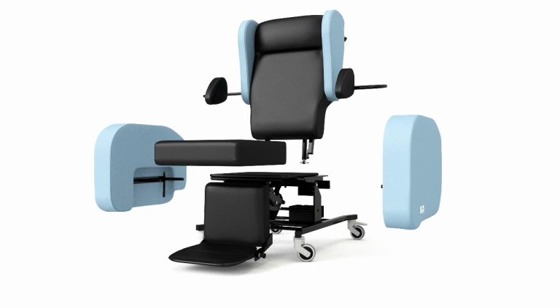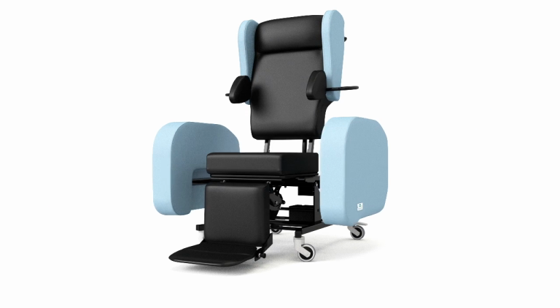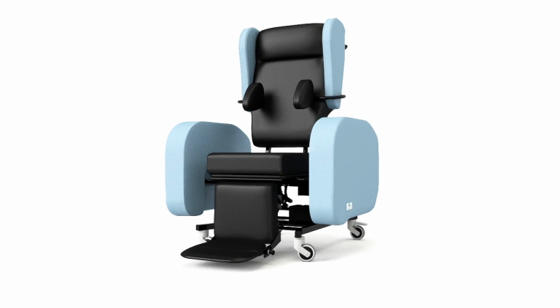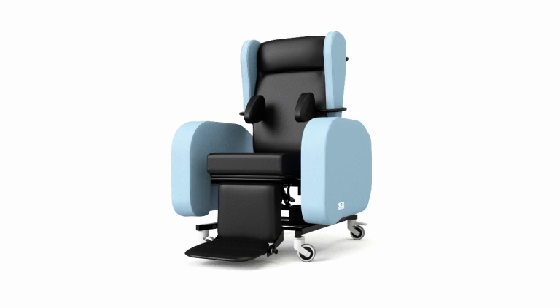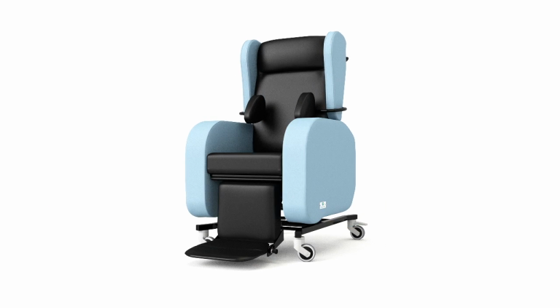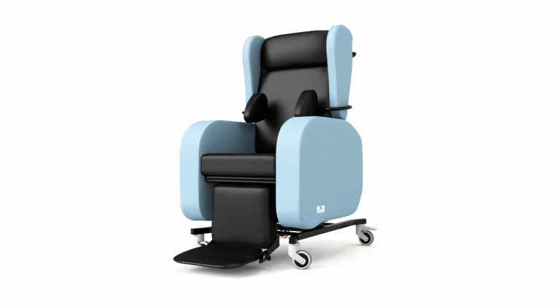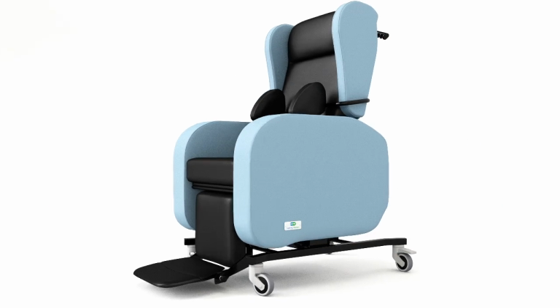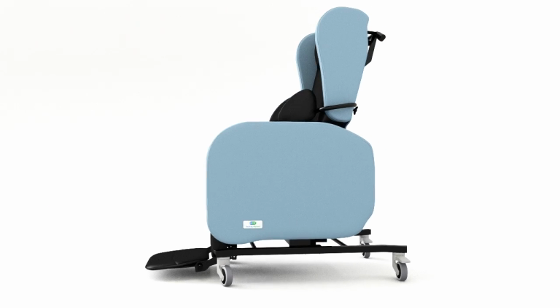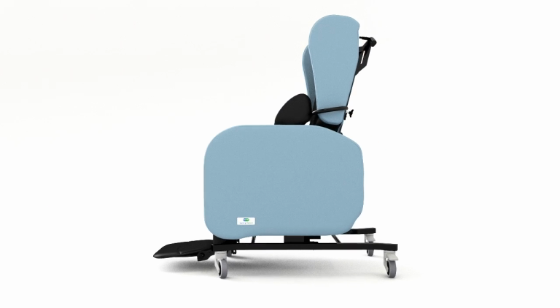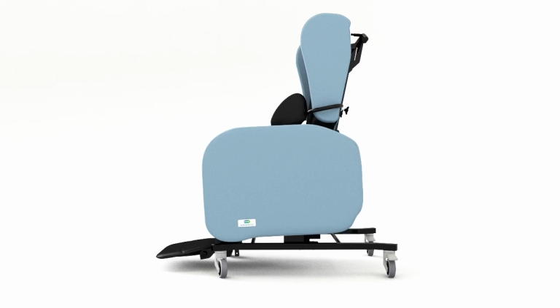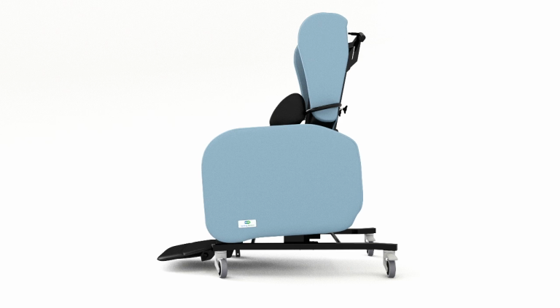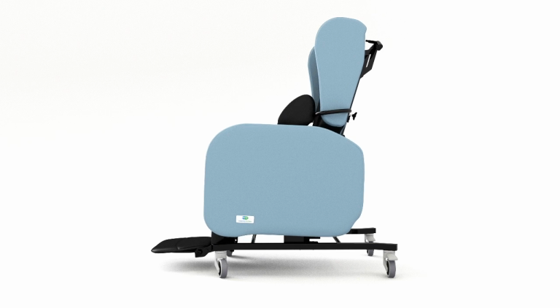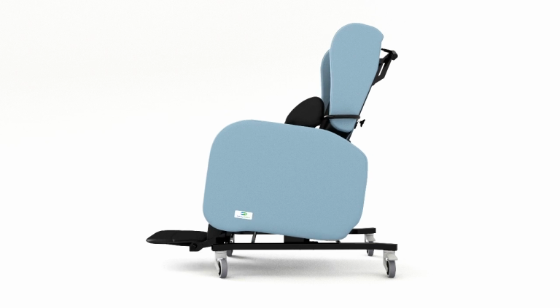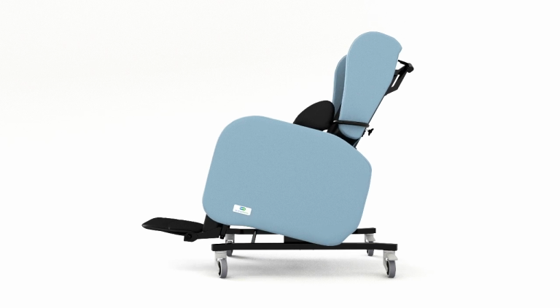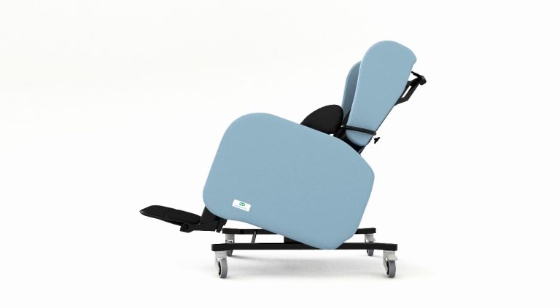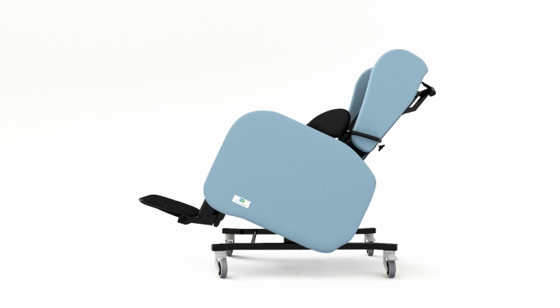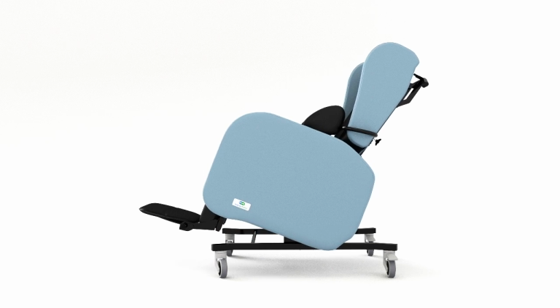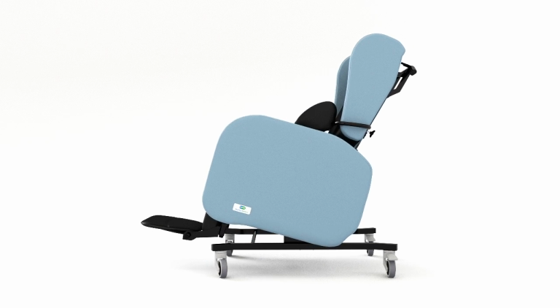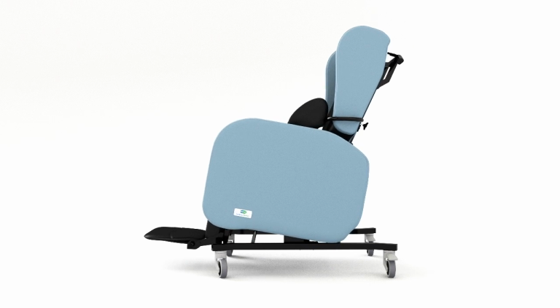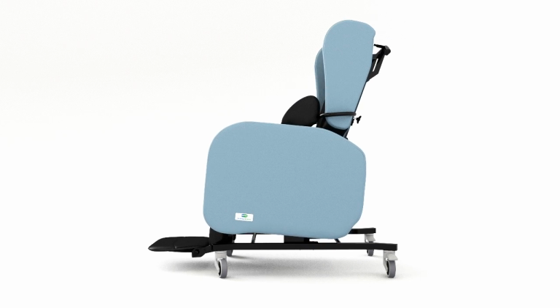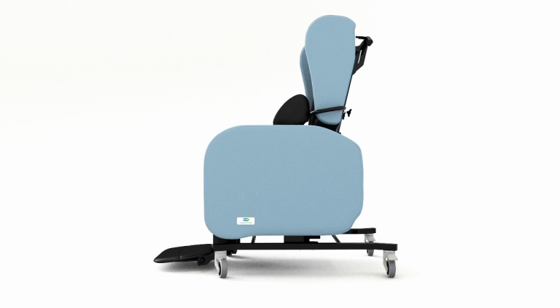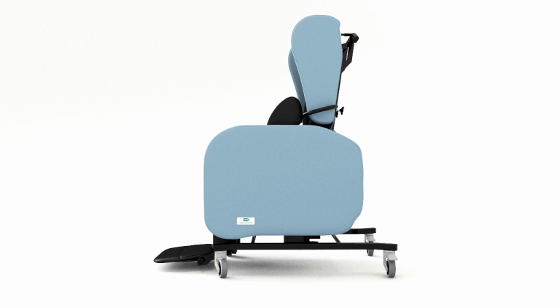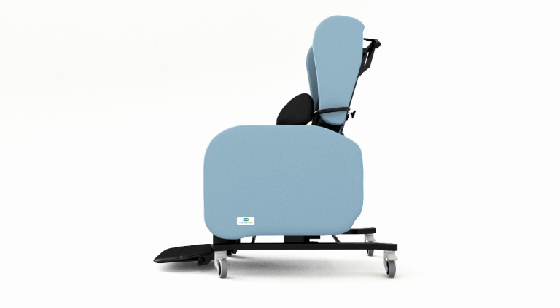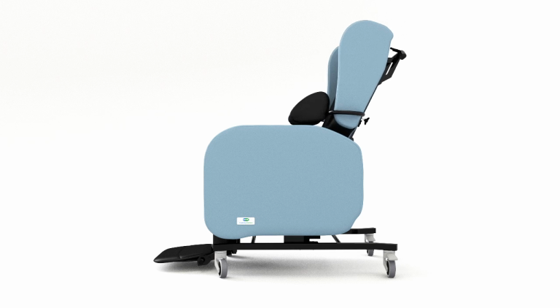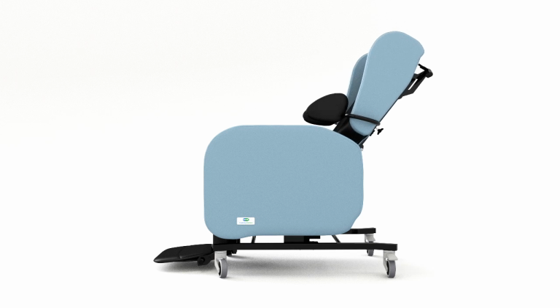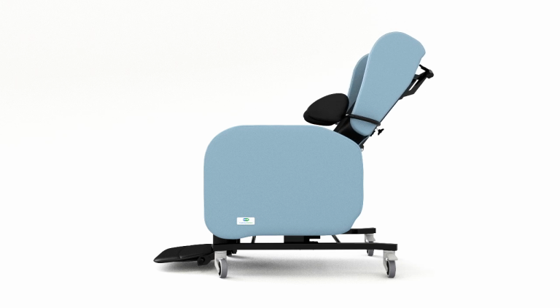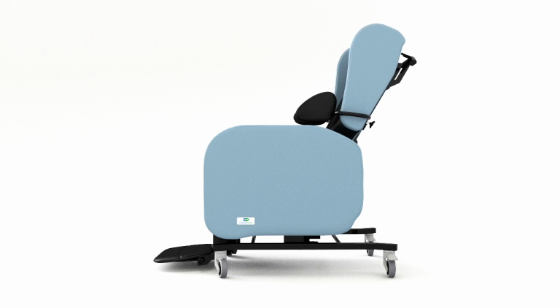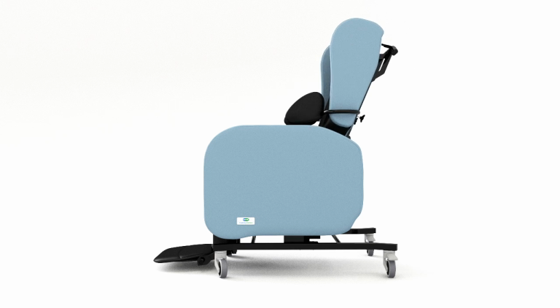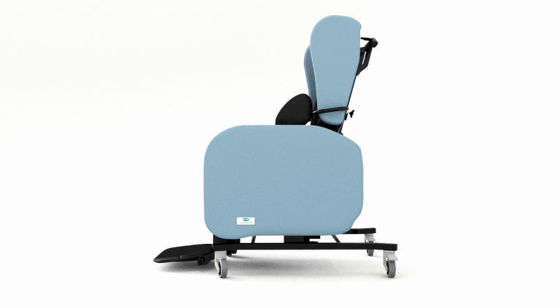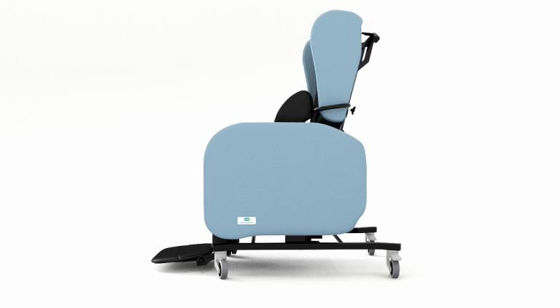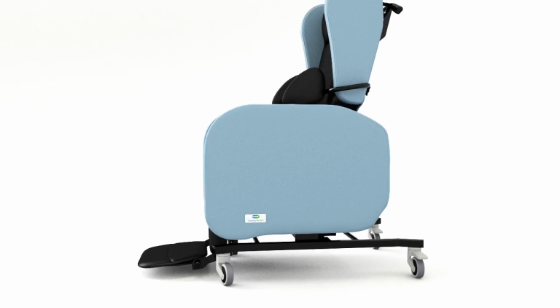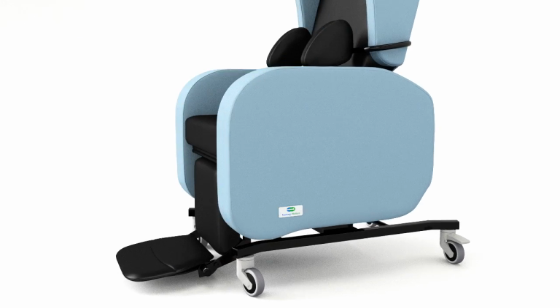The Seating Matters Sorento is a multi-adjustable tilt-in-space chair. It has powered and manual forward tilt and backward tilt options to a maximum of either 30 or 45 degrees, together with an optional back angle recline.